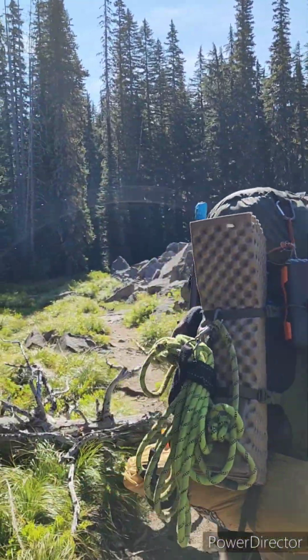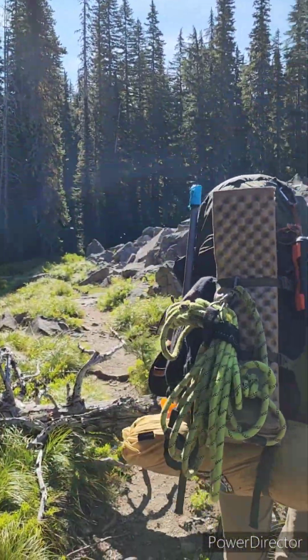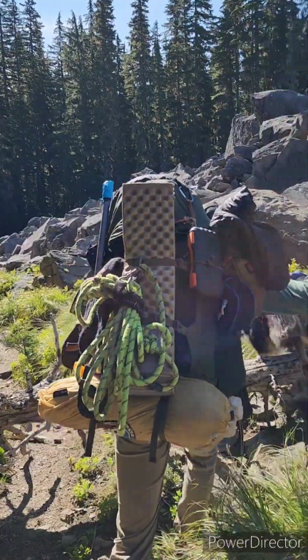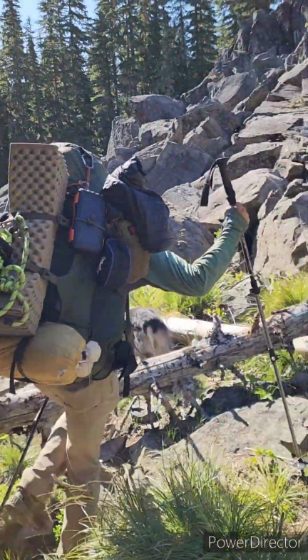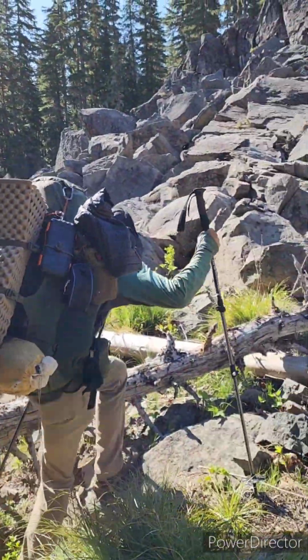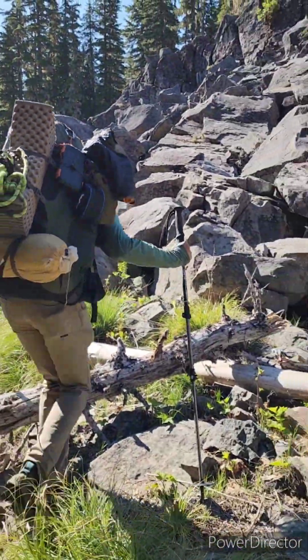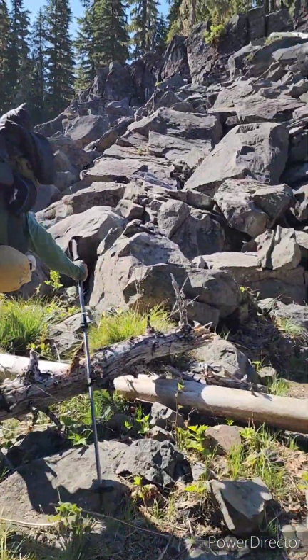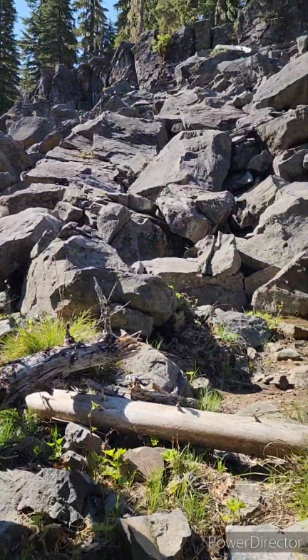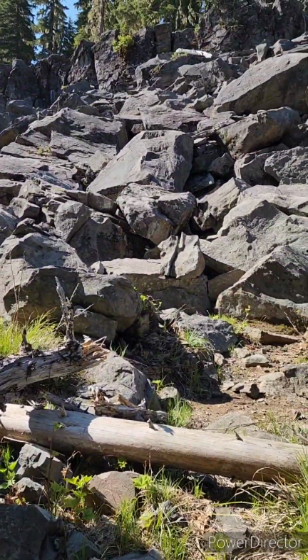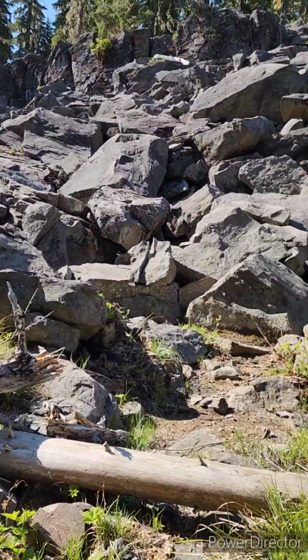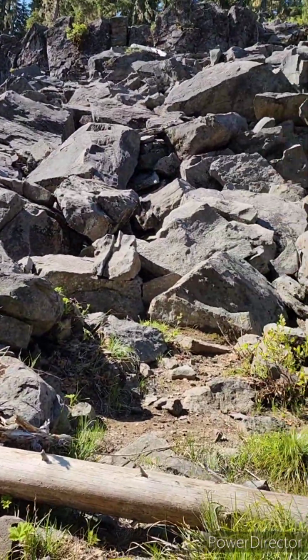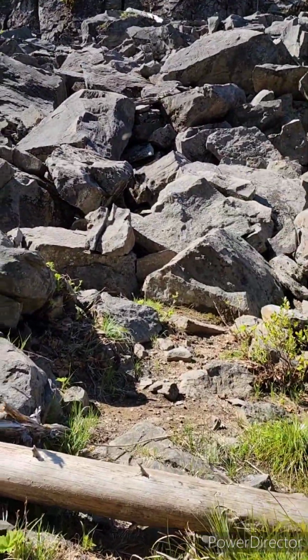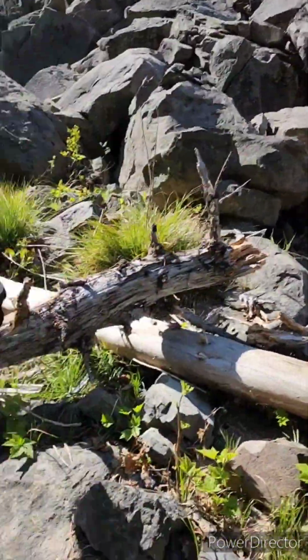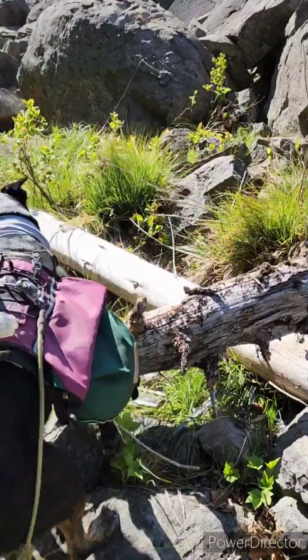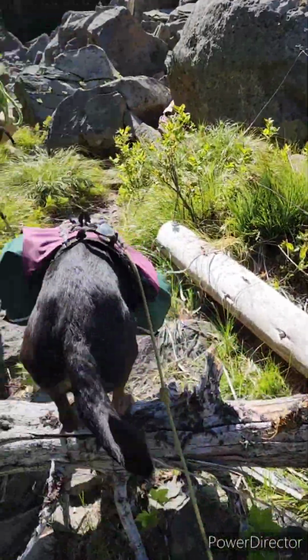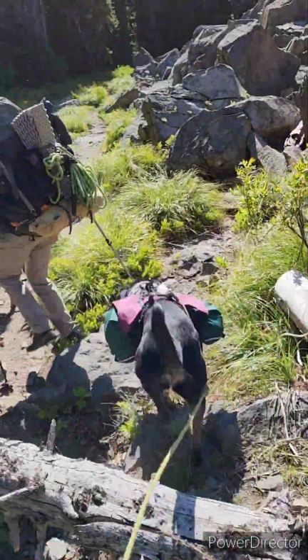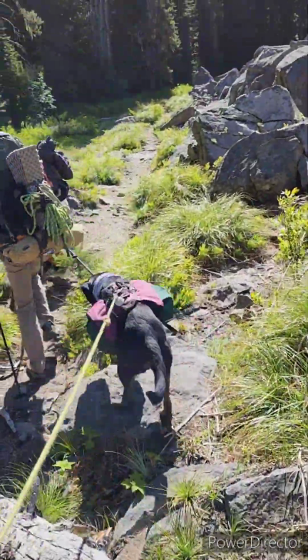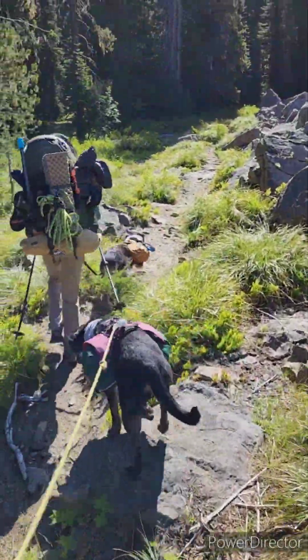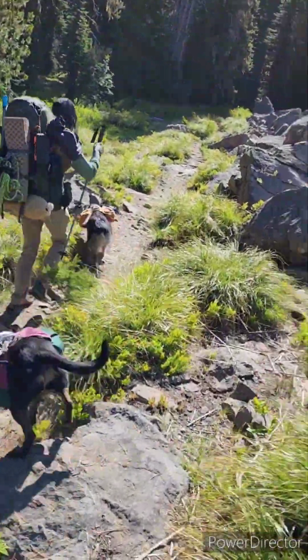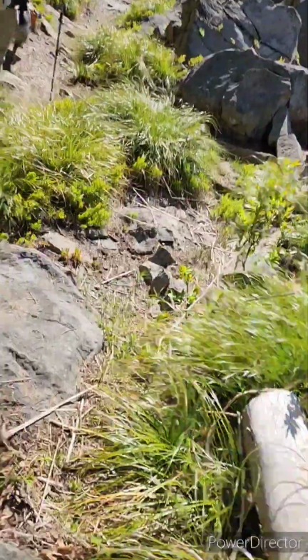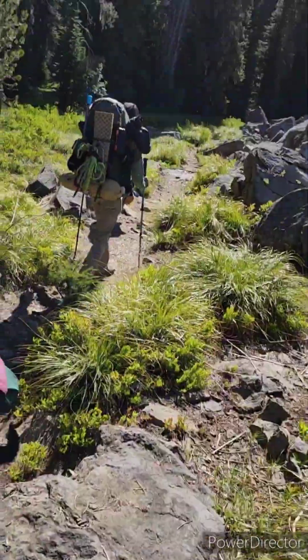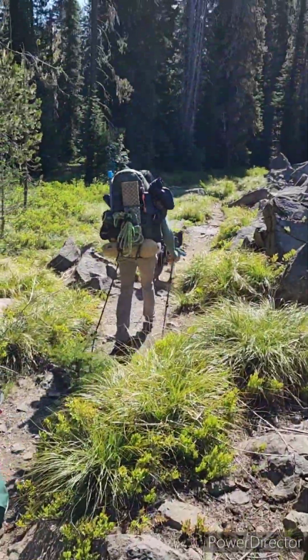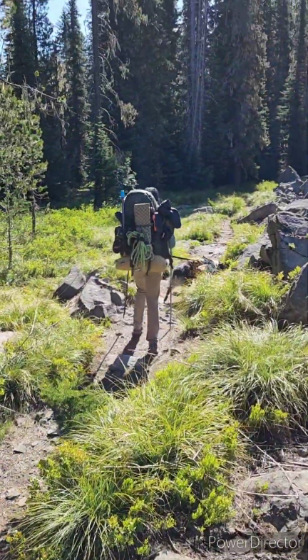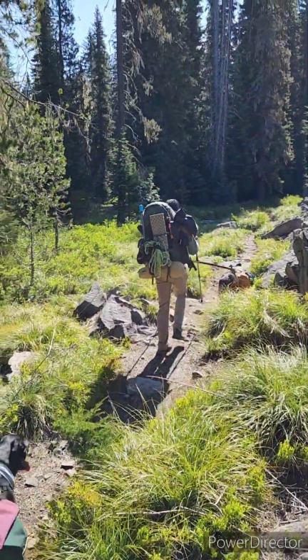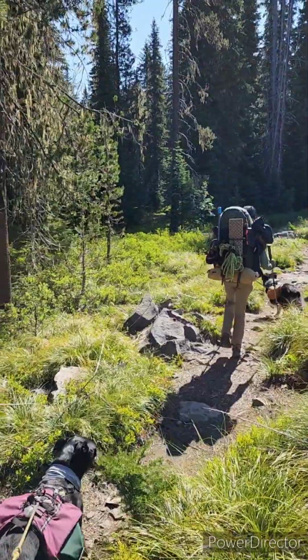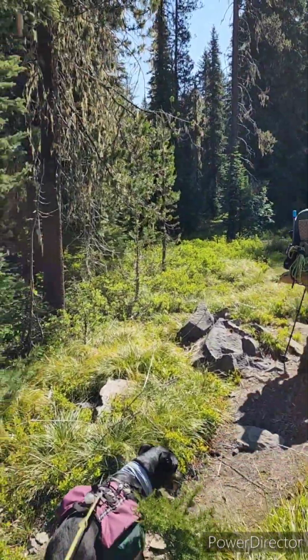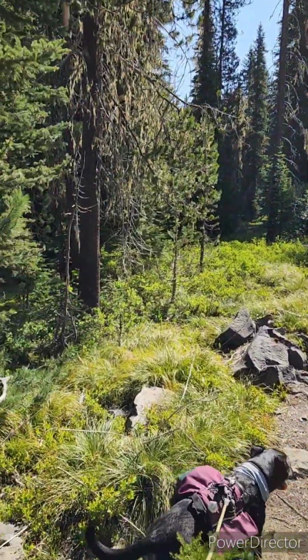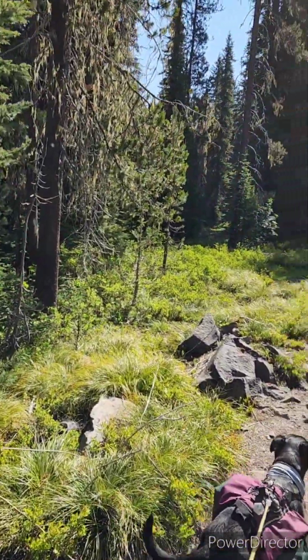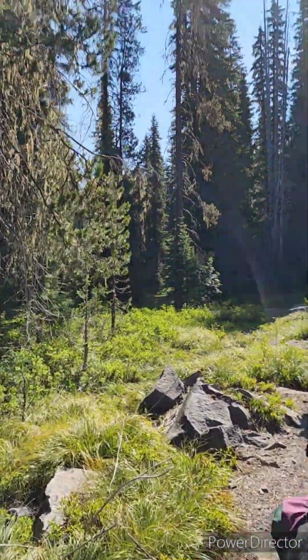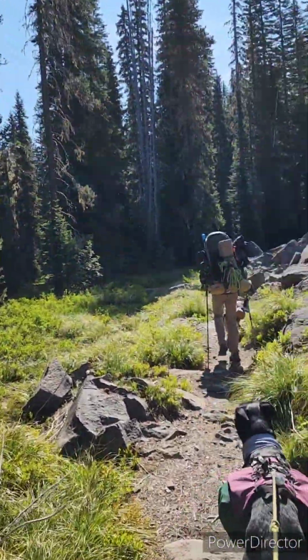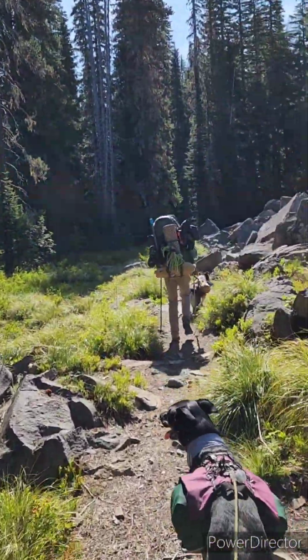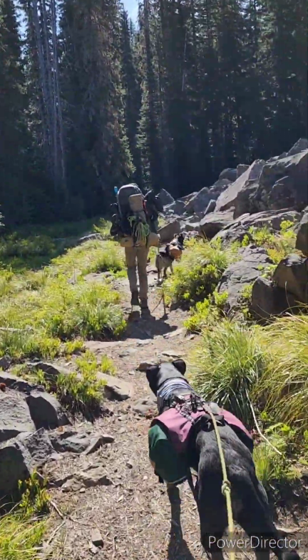That's the moral of the day. We're gonna climb over this tree now. I hope you guys all have many happy tales and happy trails. Chloe sends her love. Take care. Cheers.